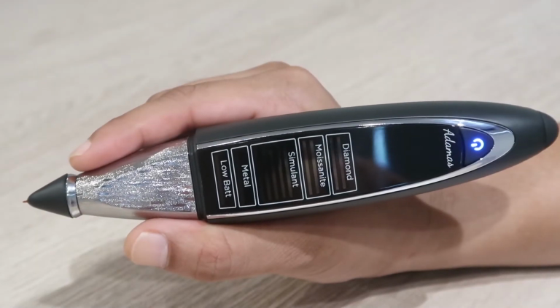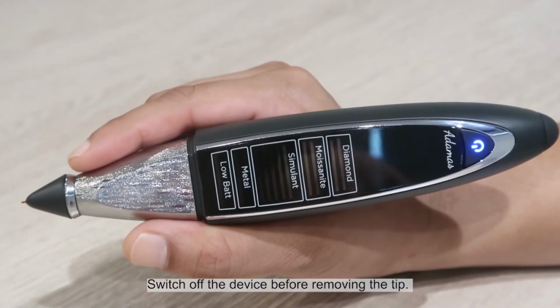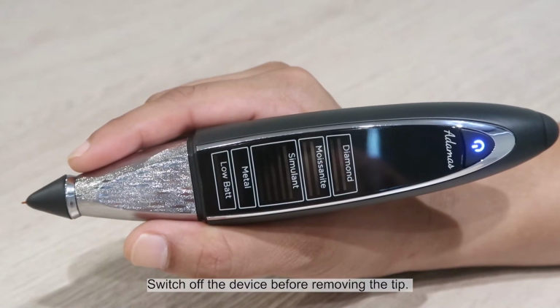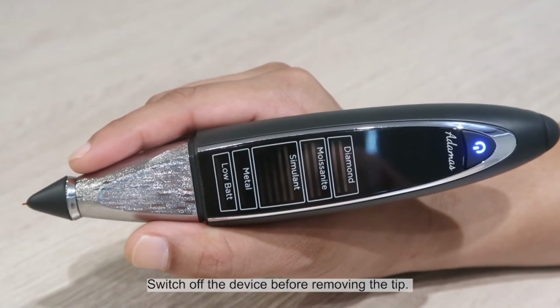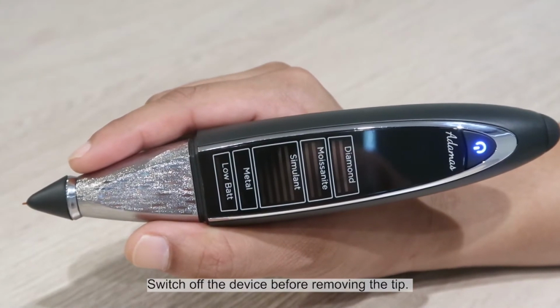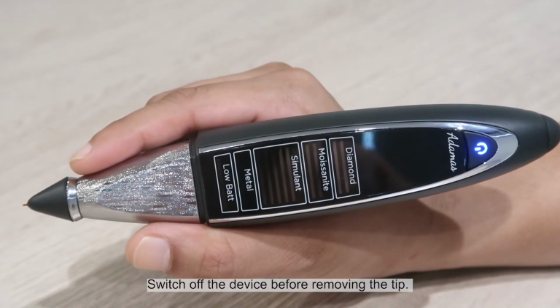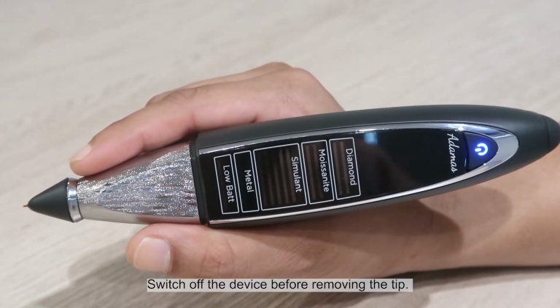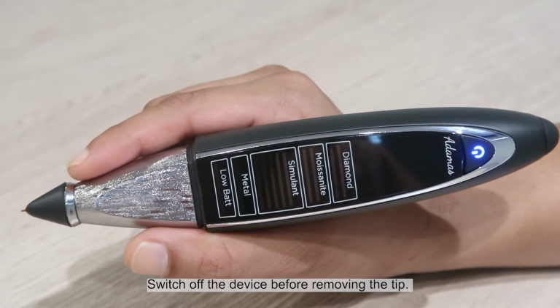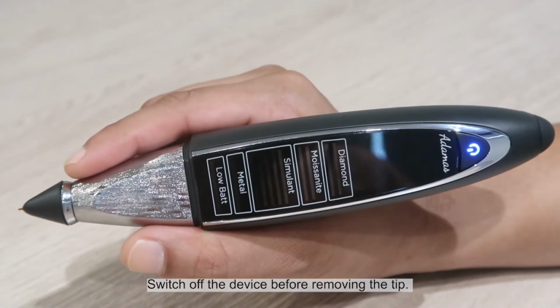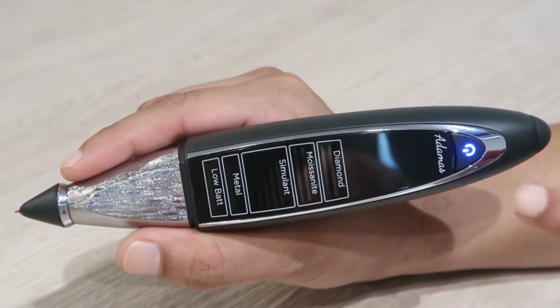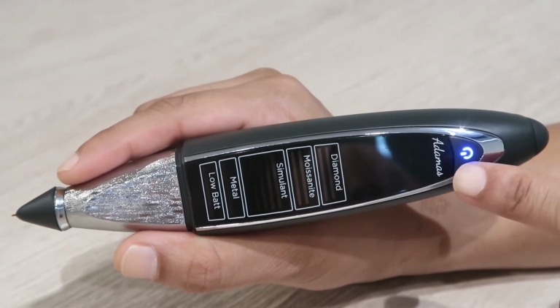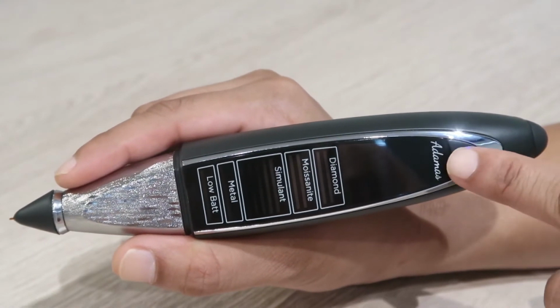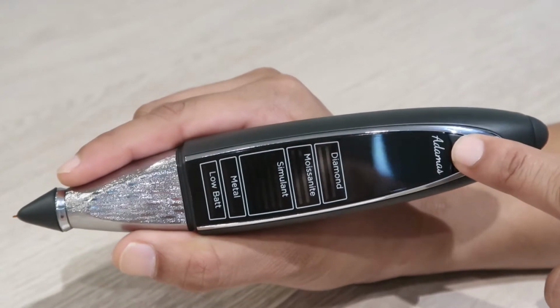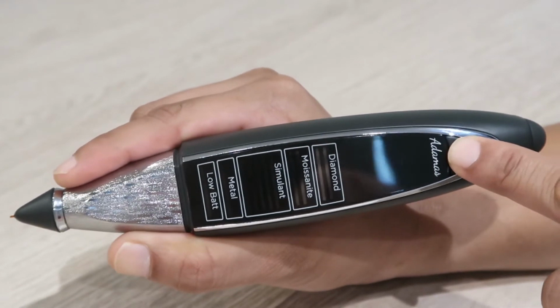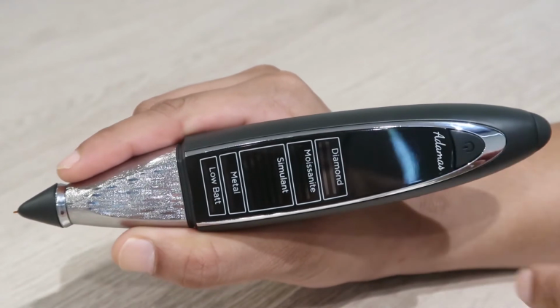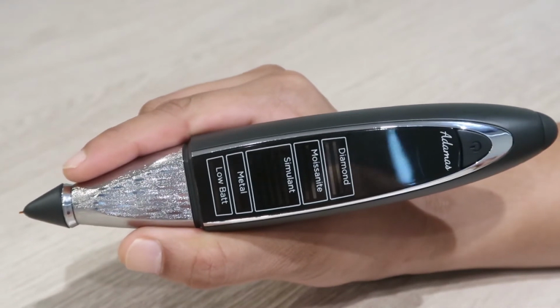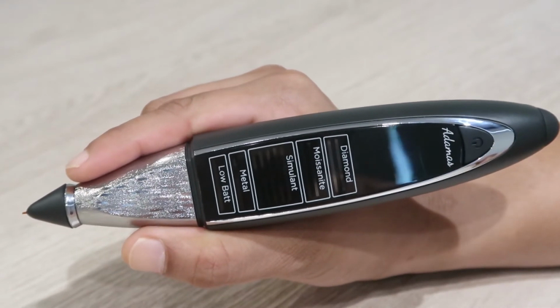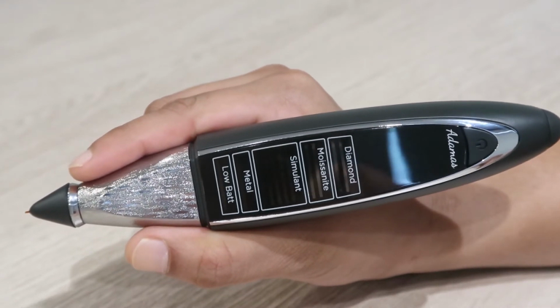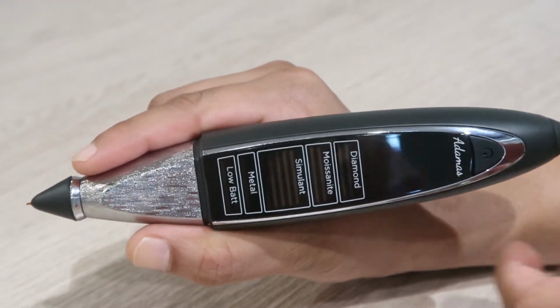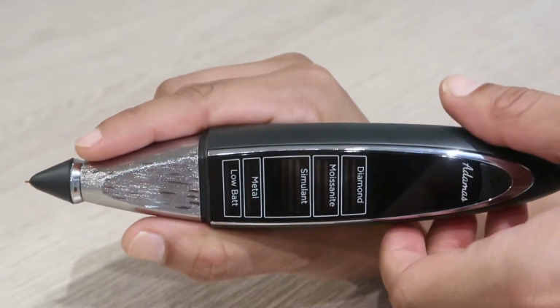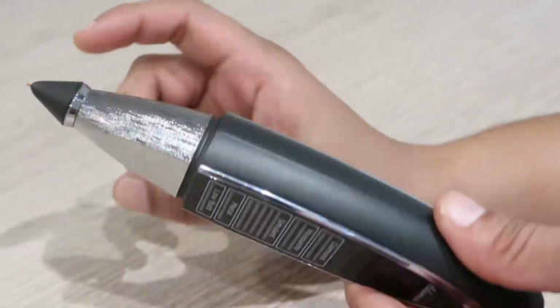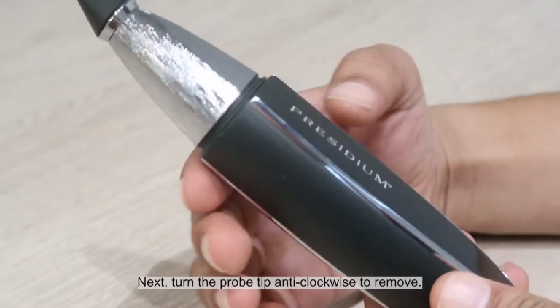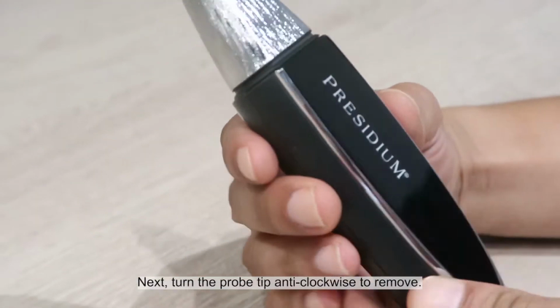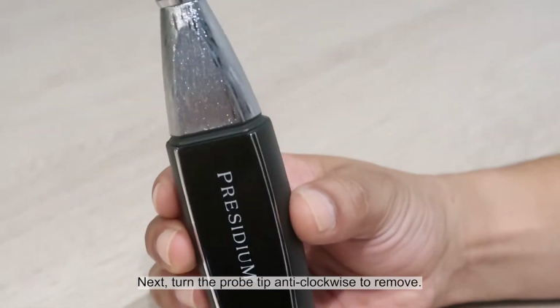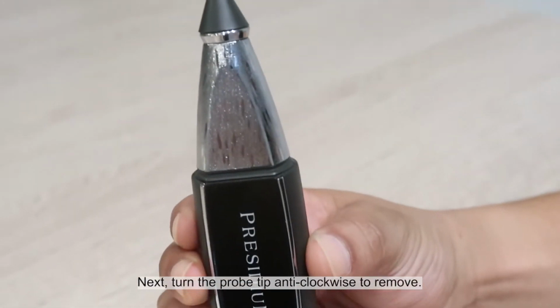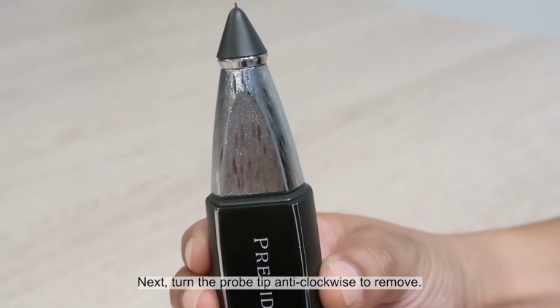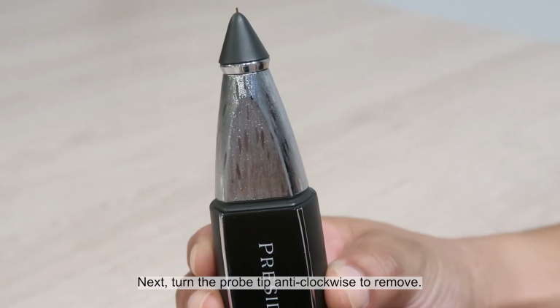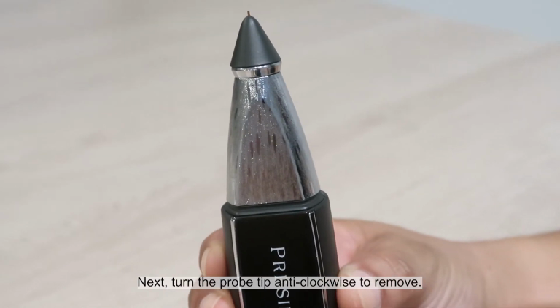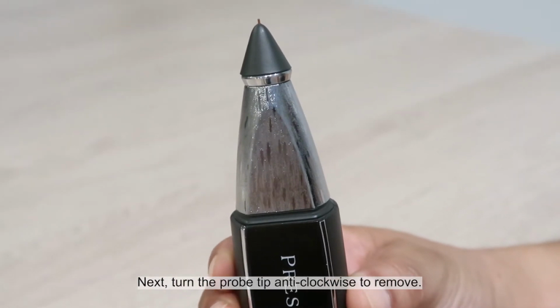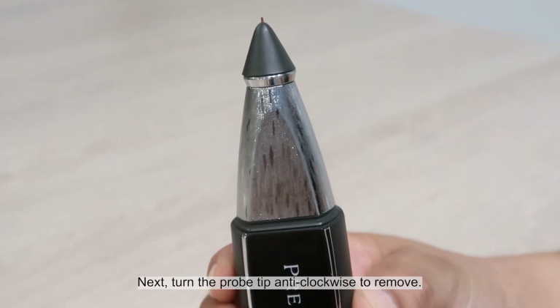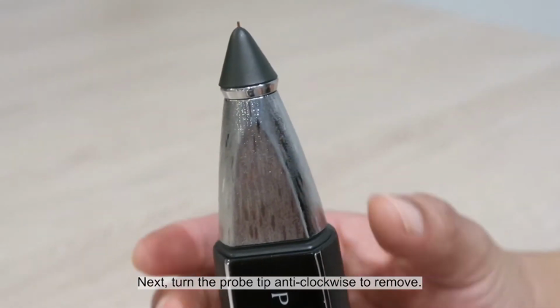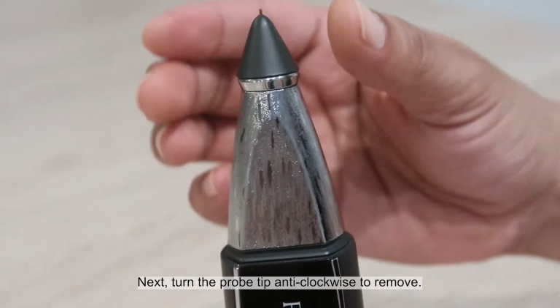Switch off the device before removing the tip. Next, turn the probe tip anti-clockwise to remove.